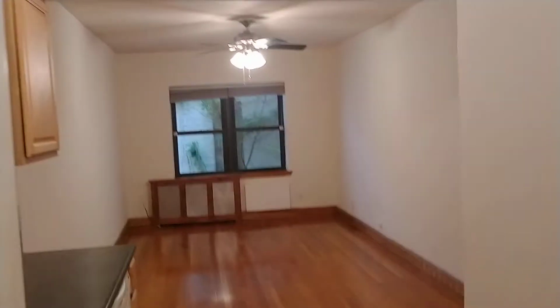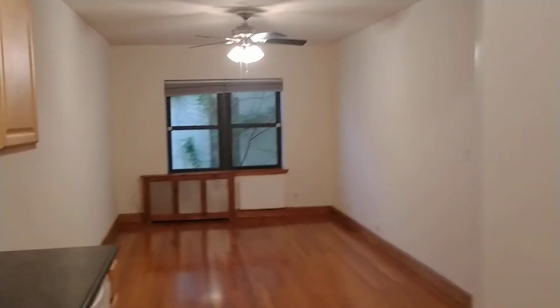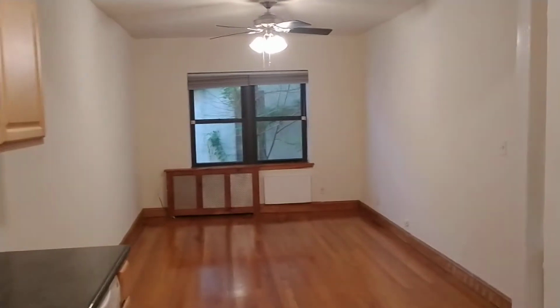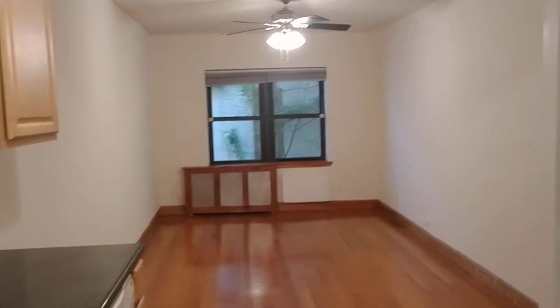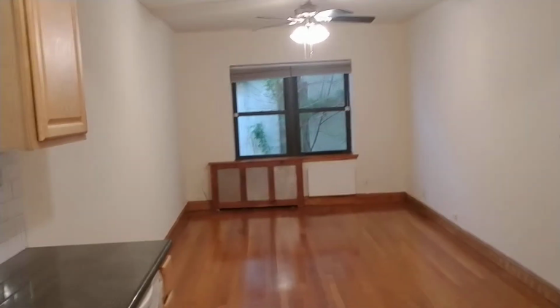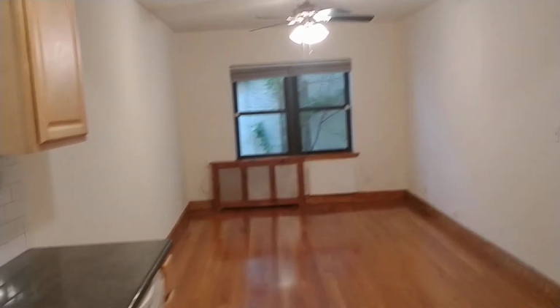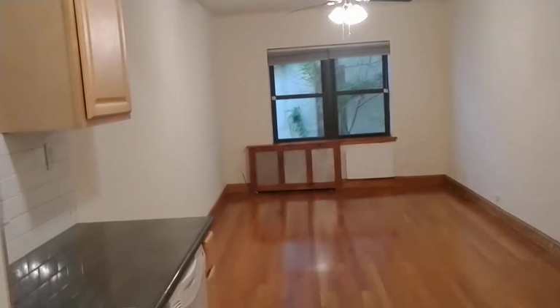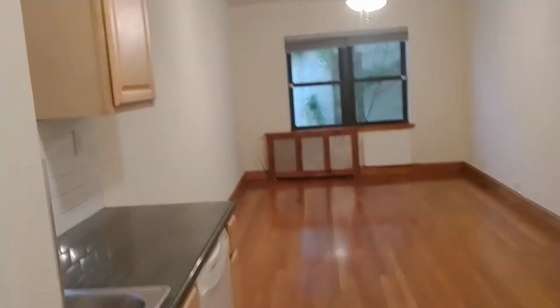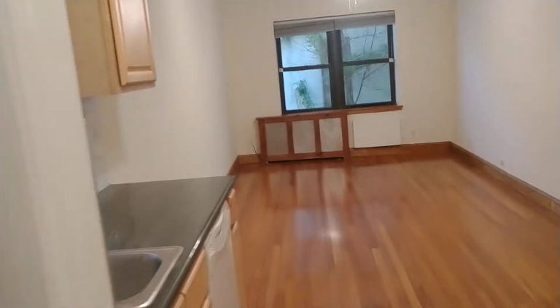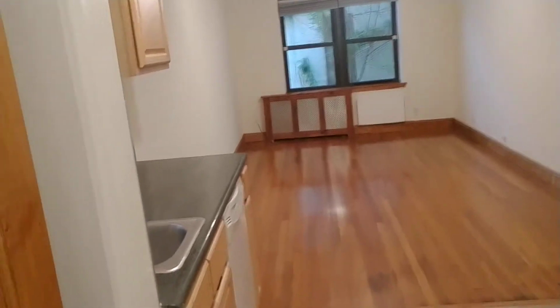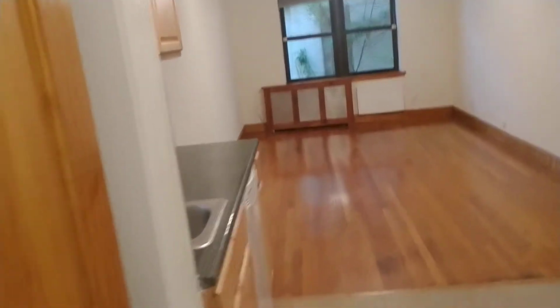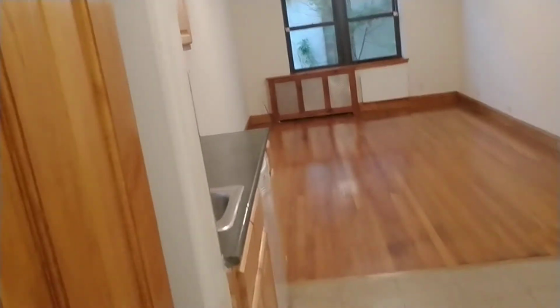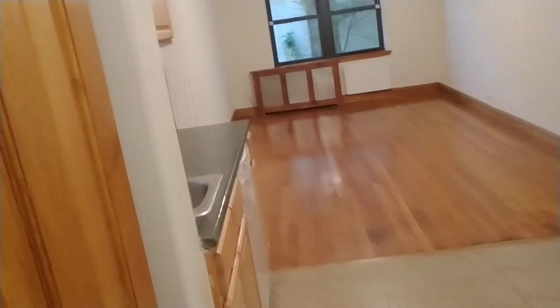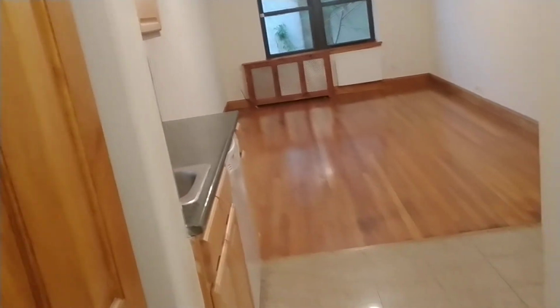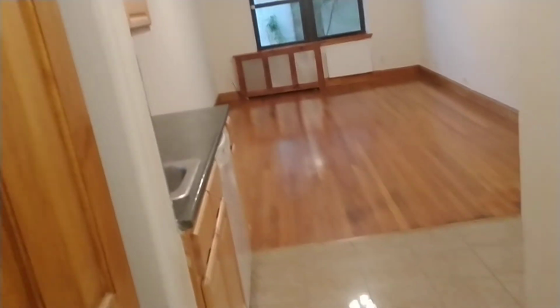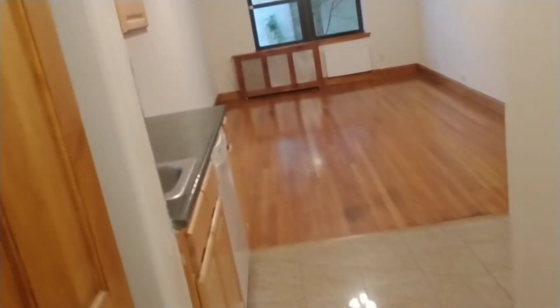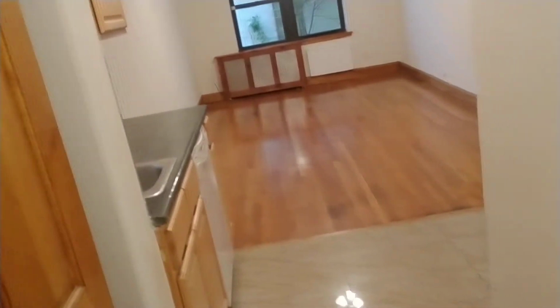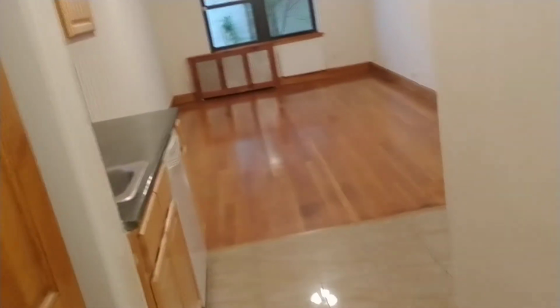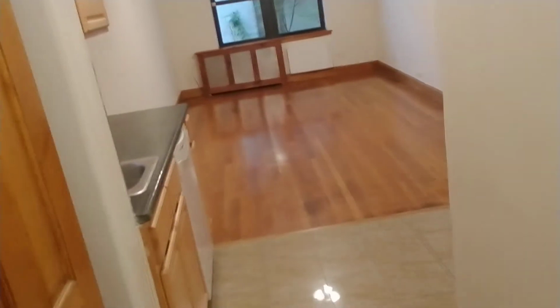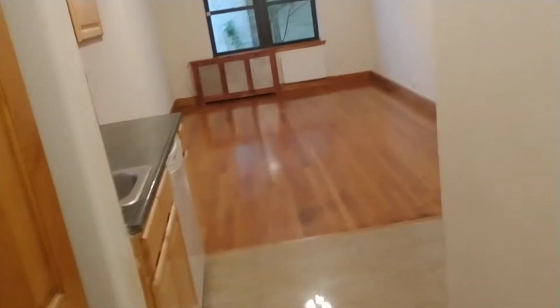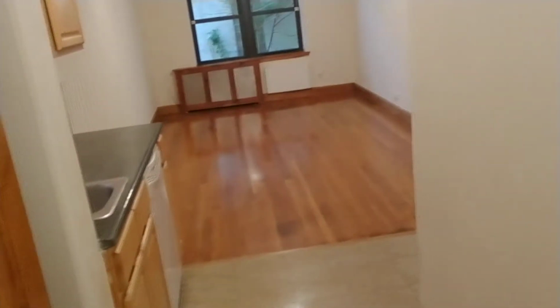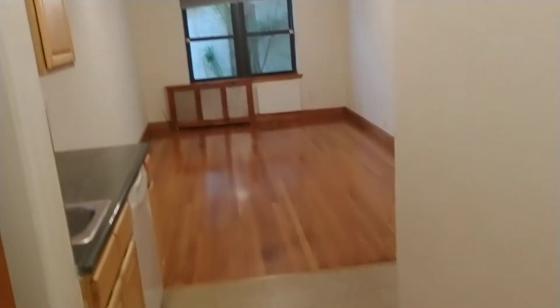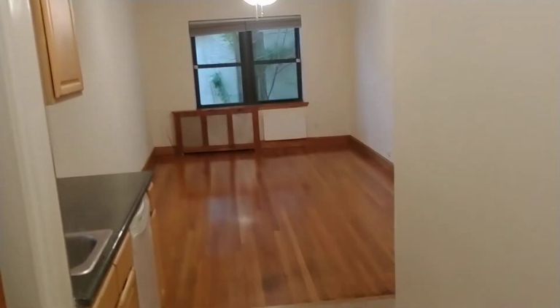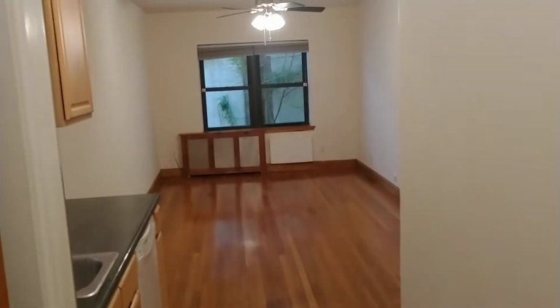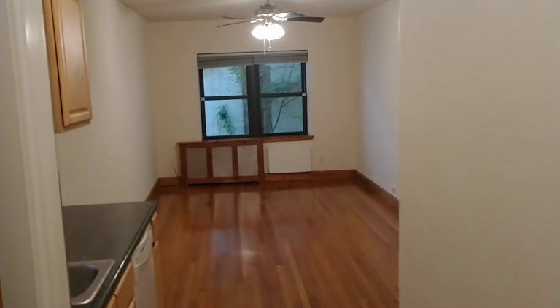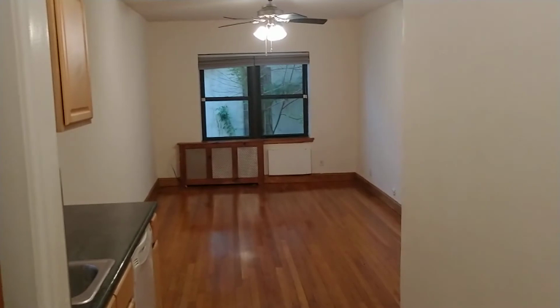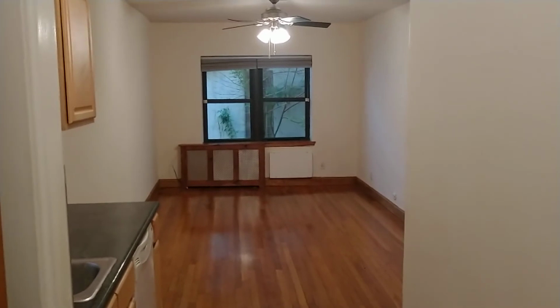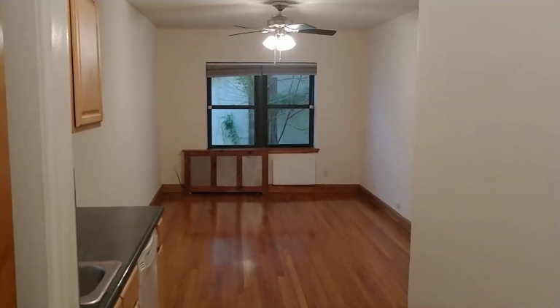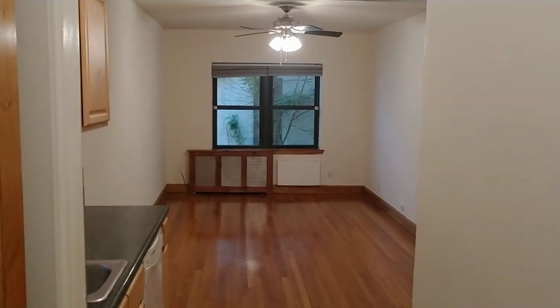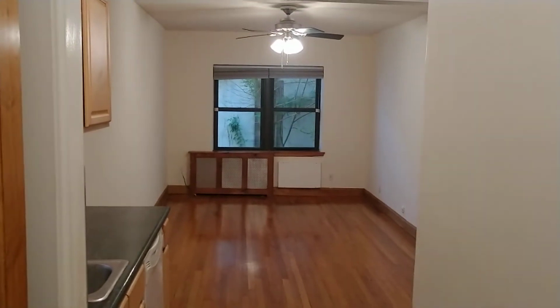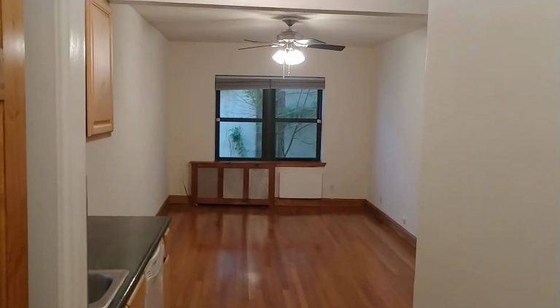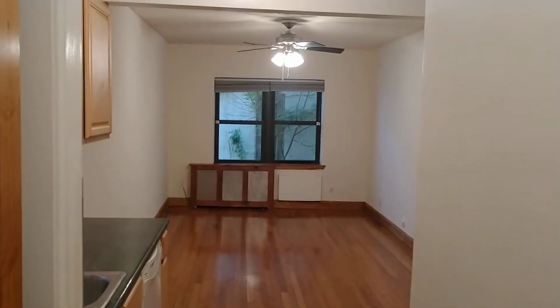Hello, this is Michael Chadwick from The Corcoran Group. Today we're broadcasting from a beautiful apartment in the Upper West Side. This is 255 West 75th Street, apartment 2H.